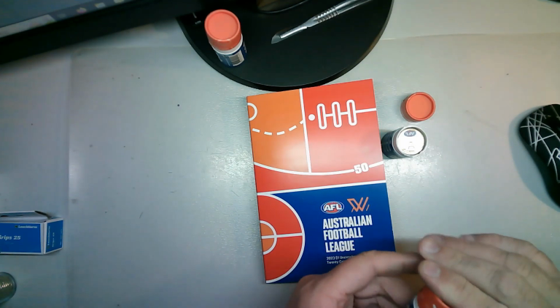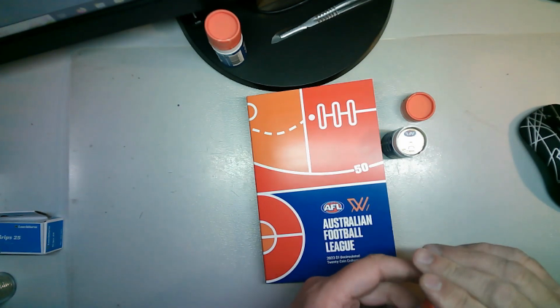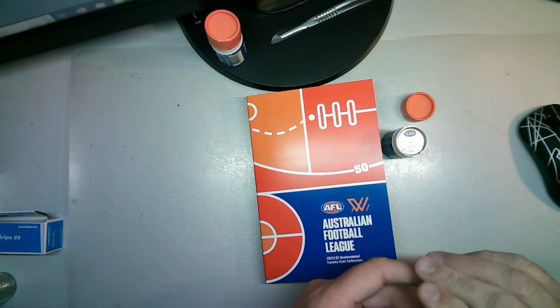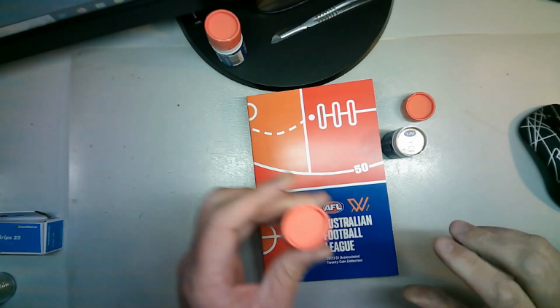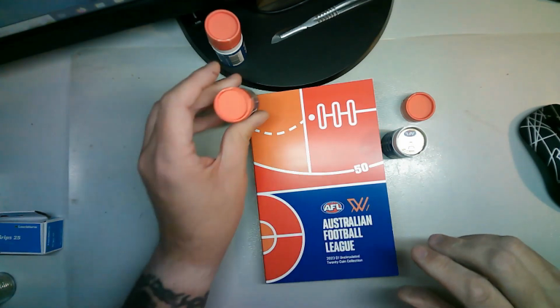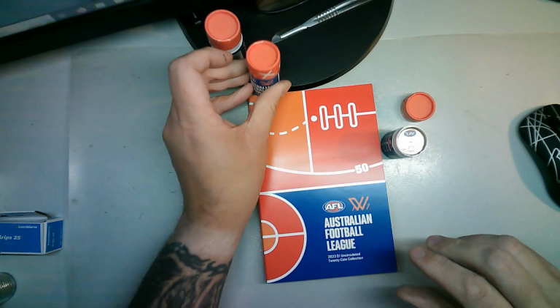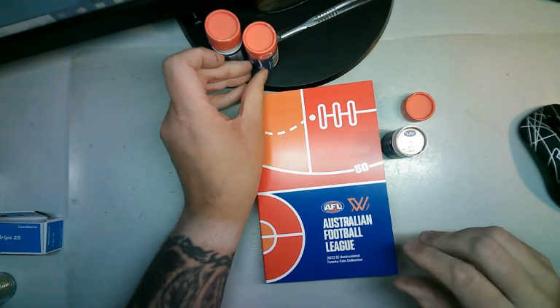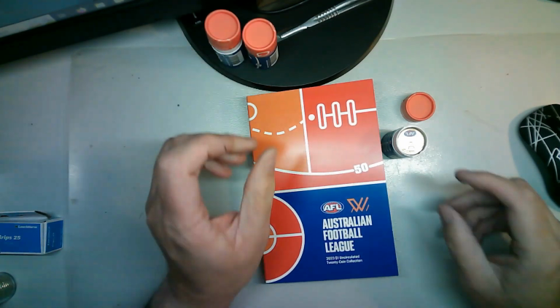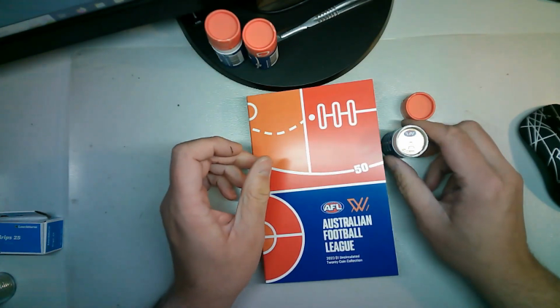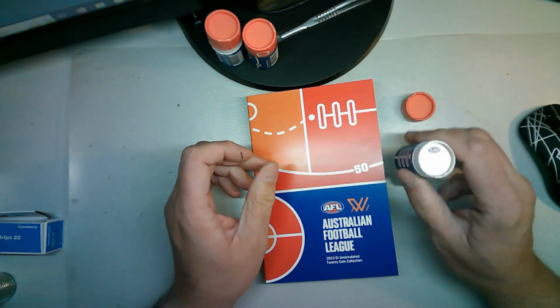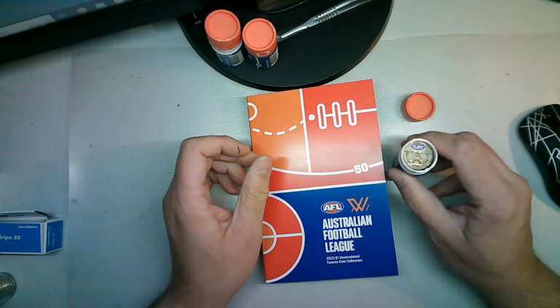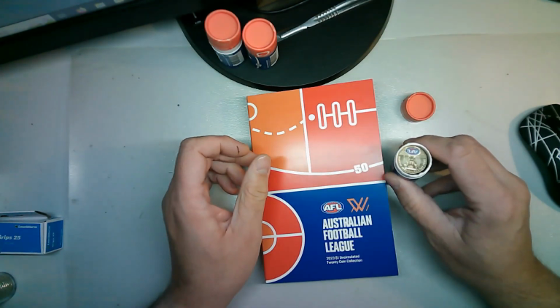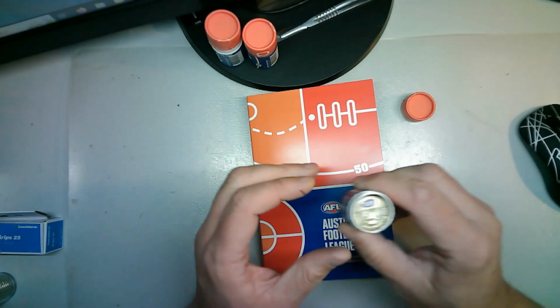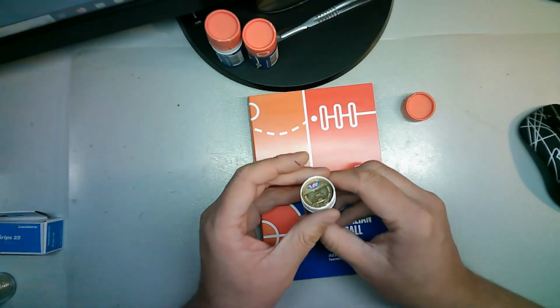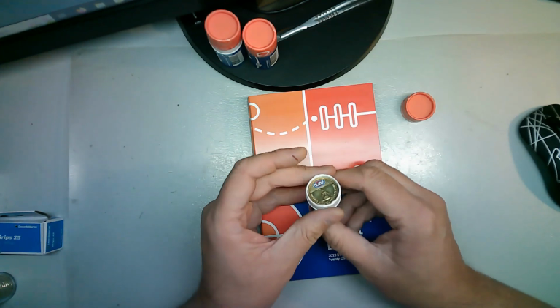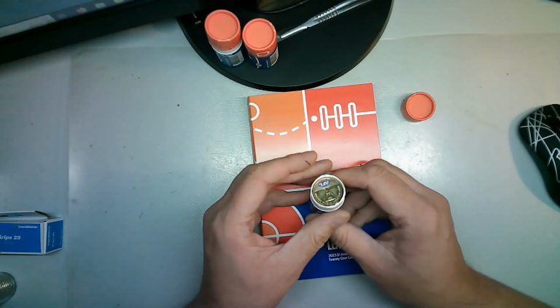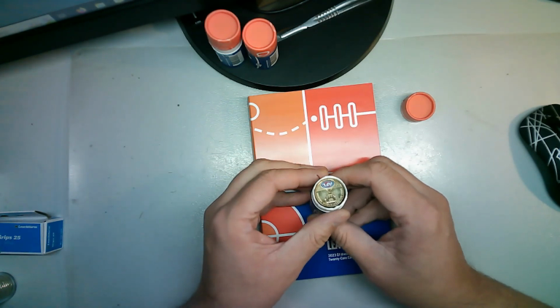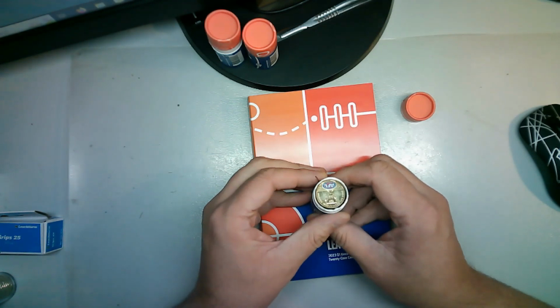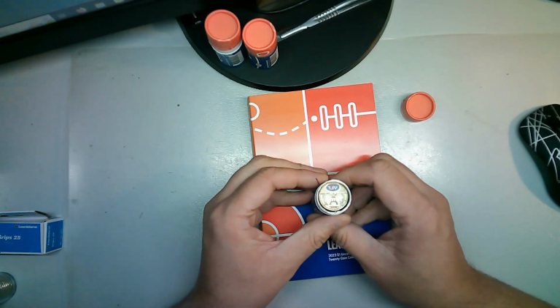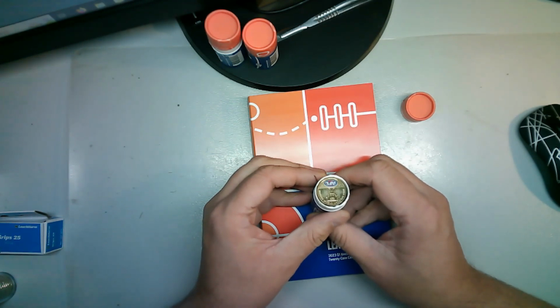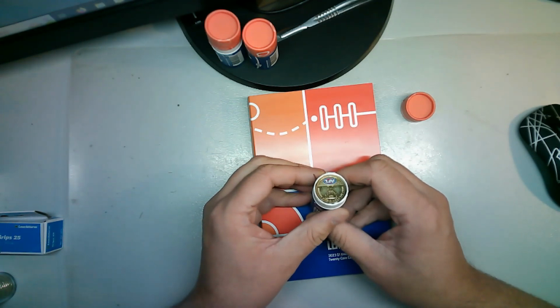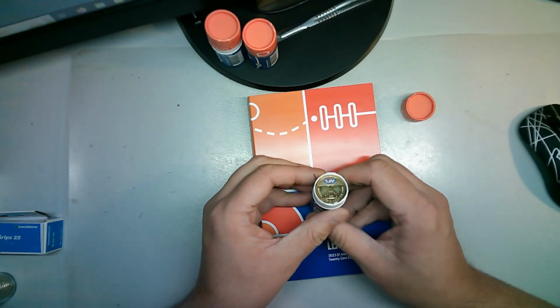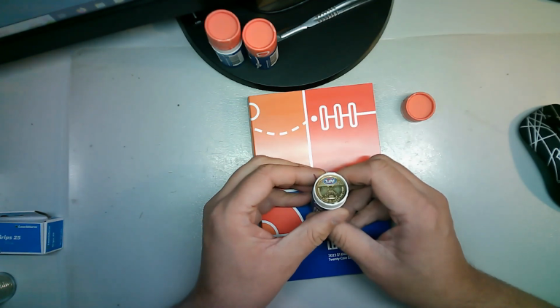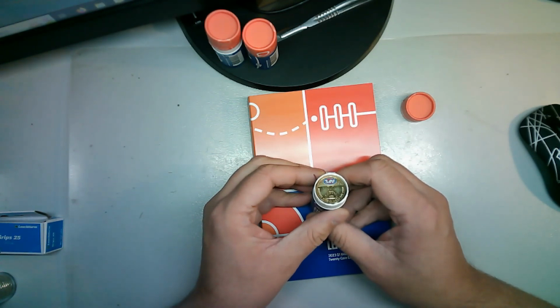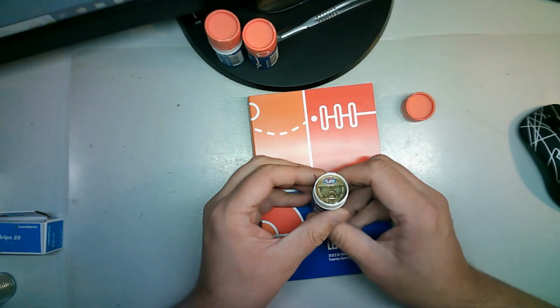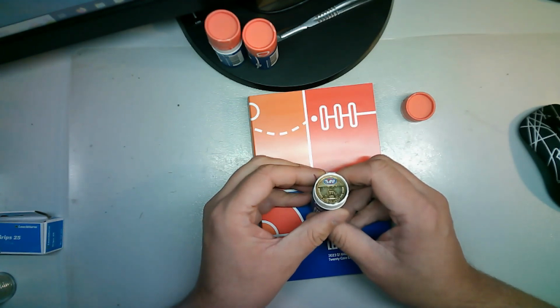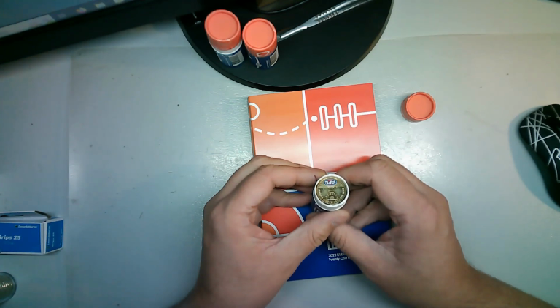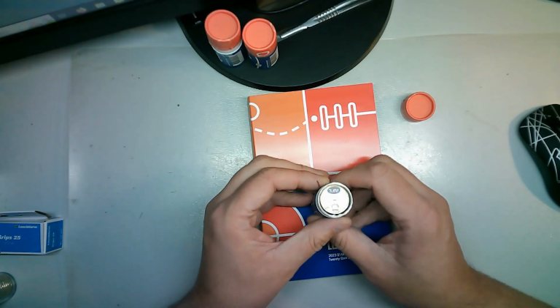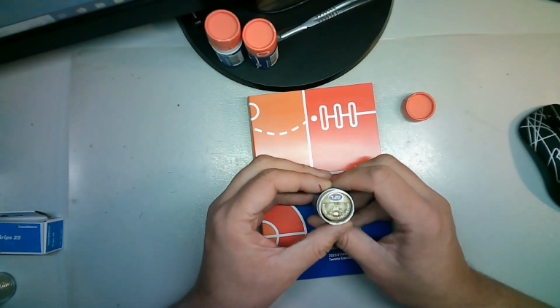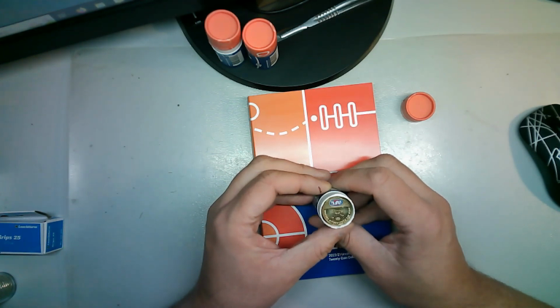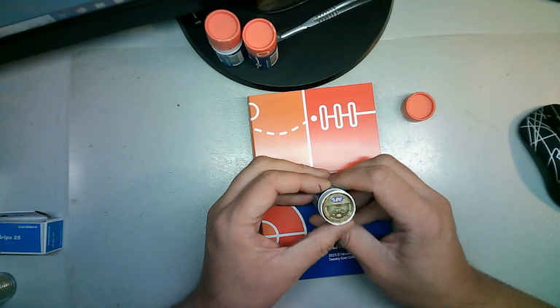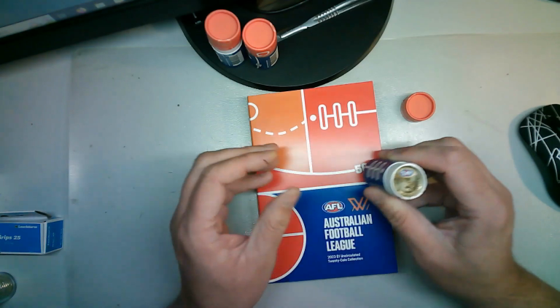There are actually two coloured coins in here. I didn't actually realise that - Rez pointed that out, thank you Rez!